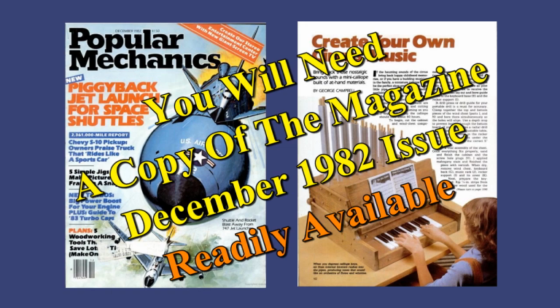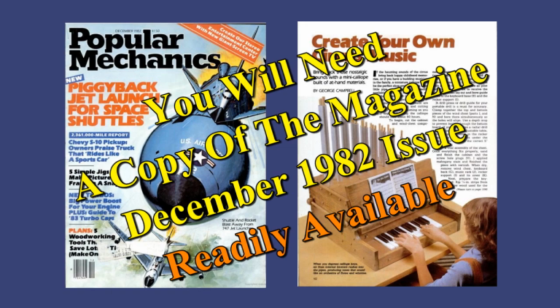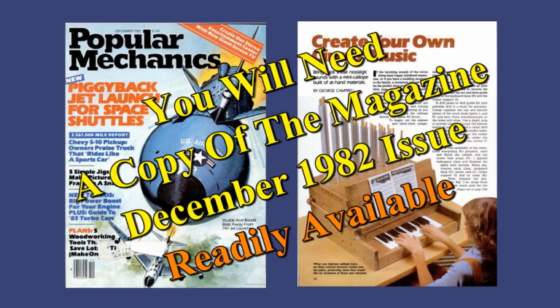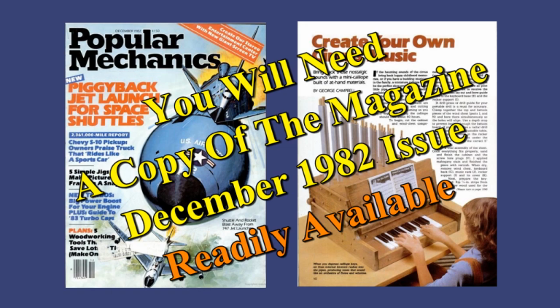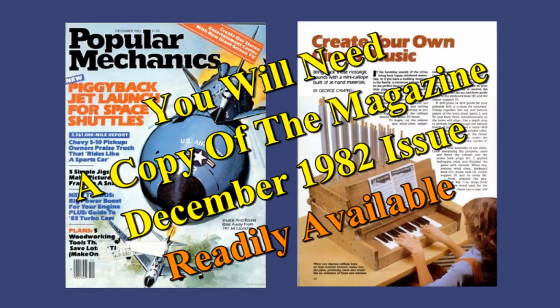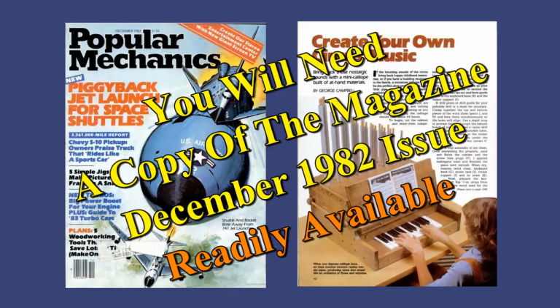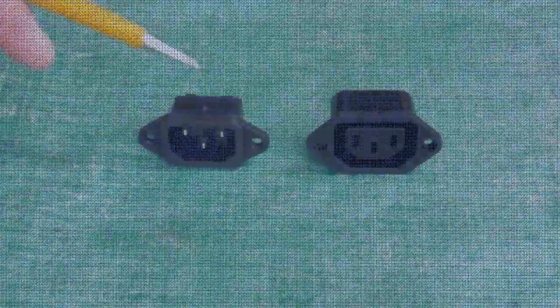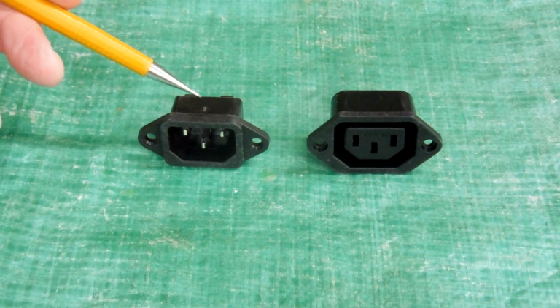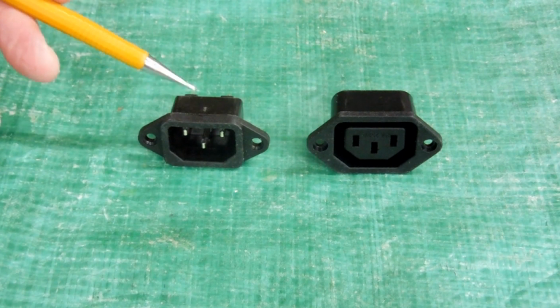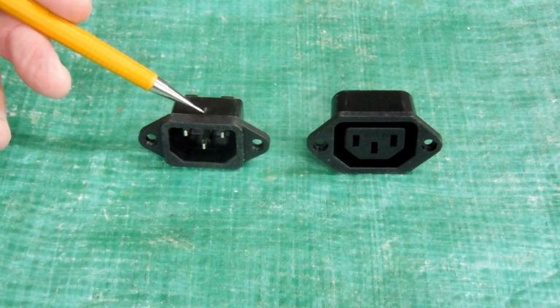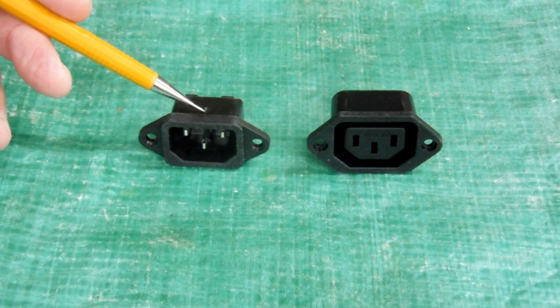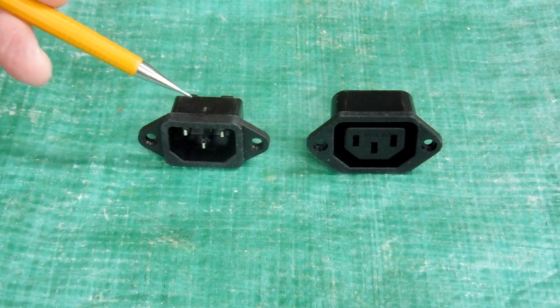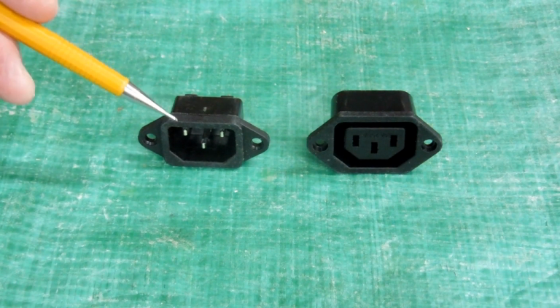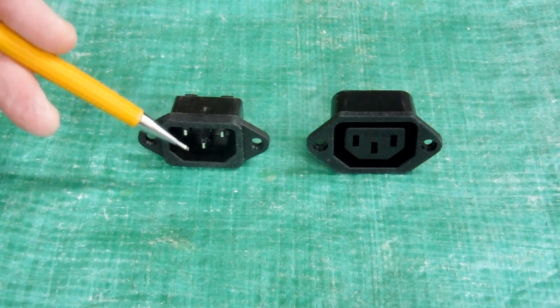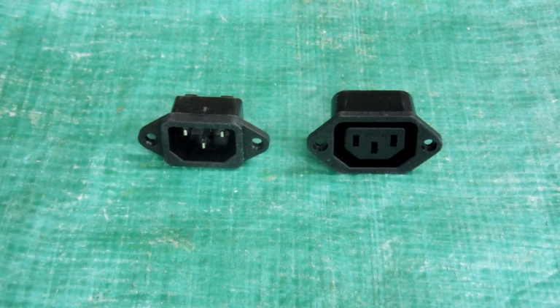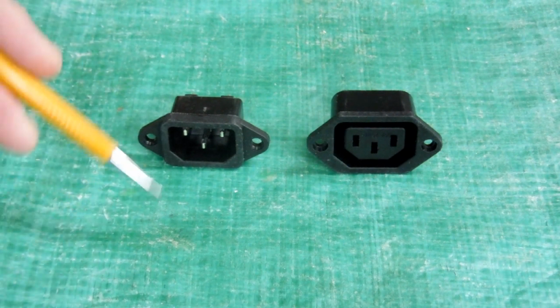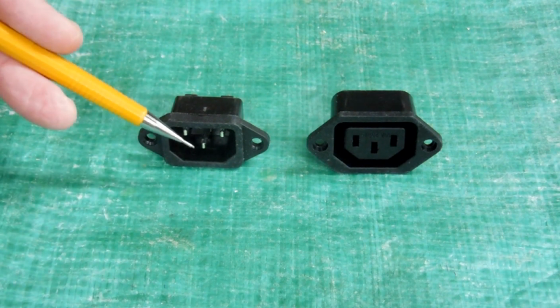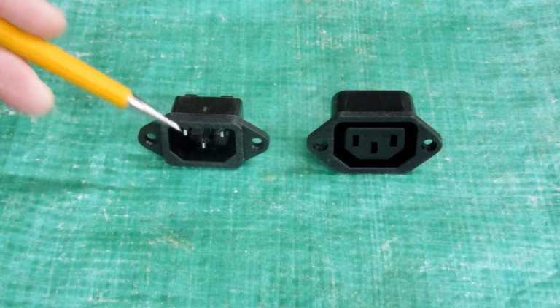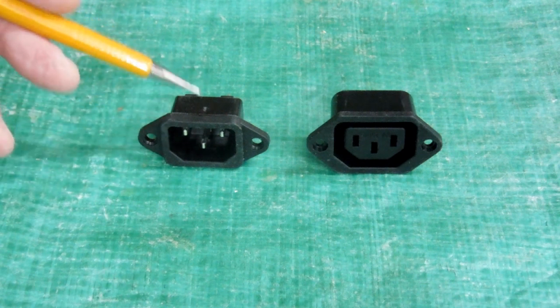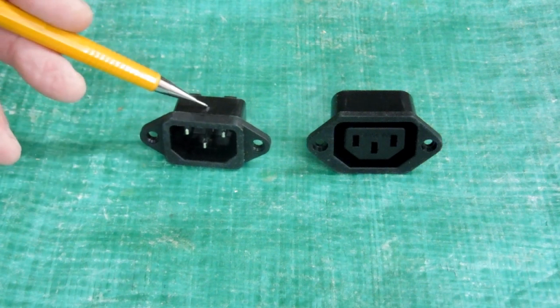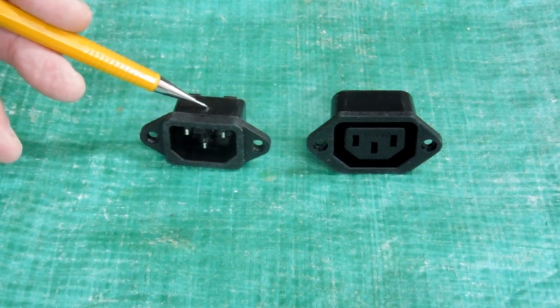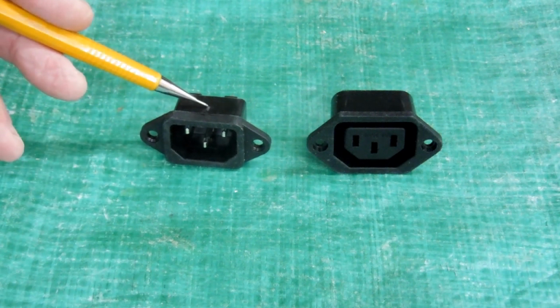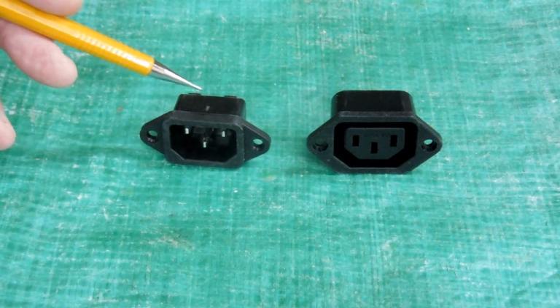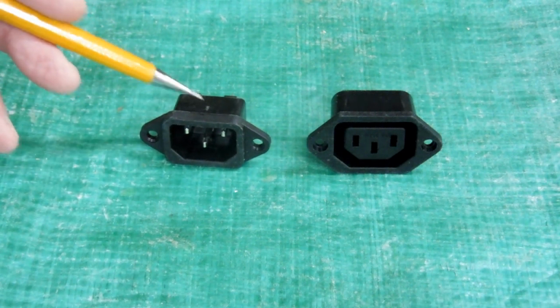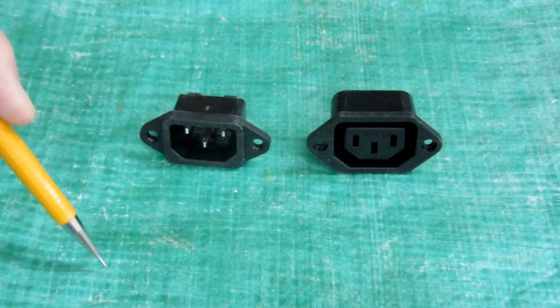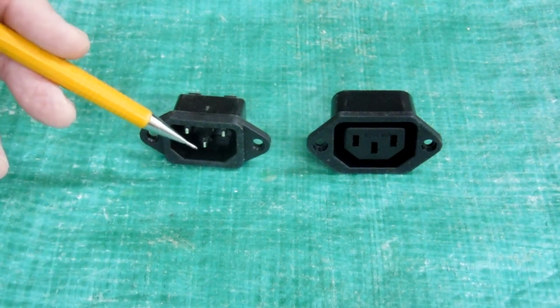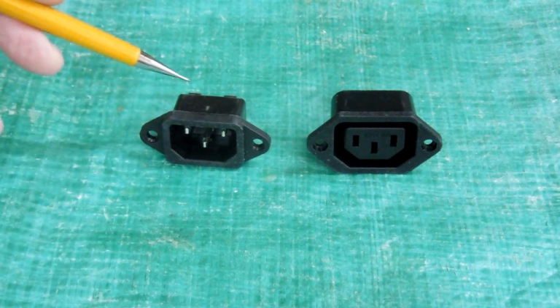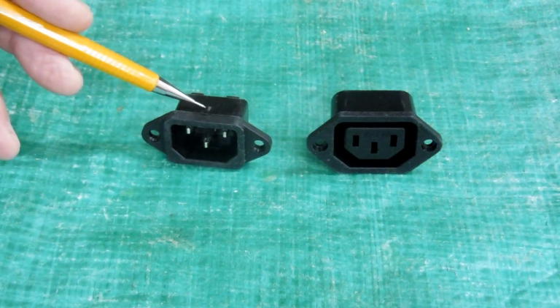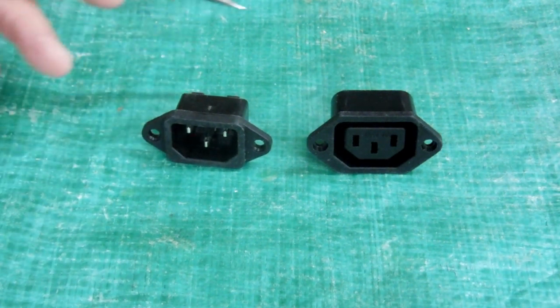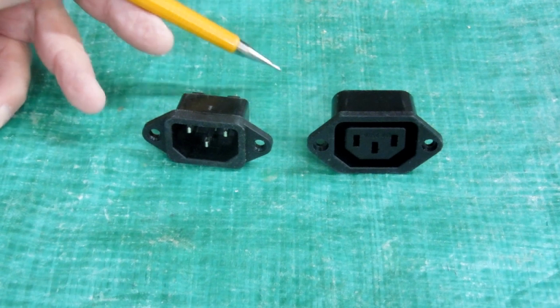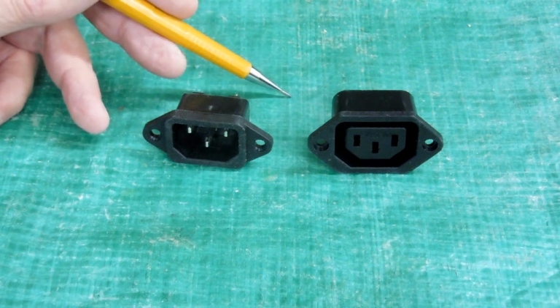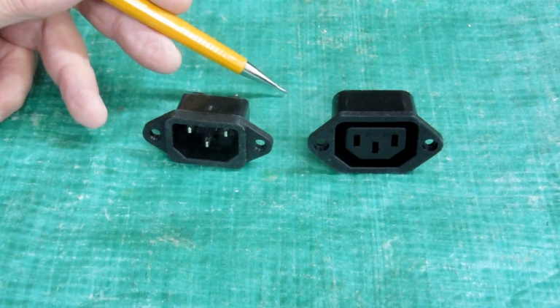It's time to run power to the calliope. This is a socket very similar to what's on your computer, where 110 volts comes into your computer. For the calliope, same thing — power comes in, and there'll be an on-off switch.